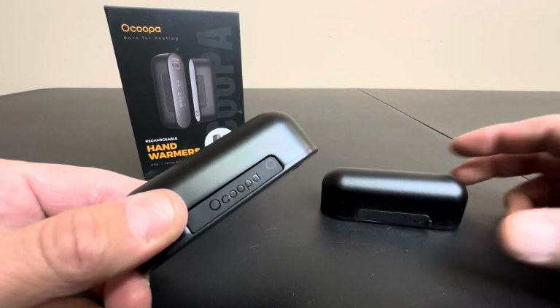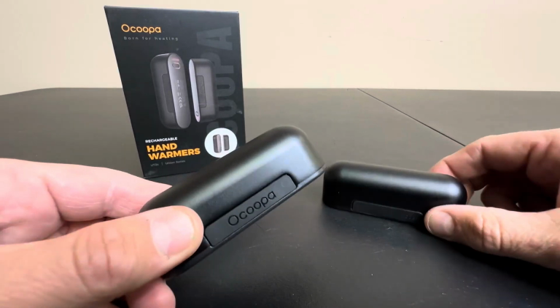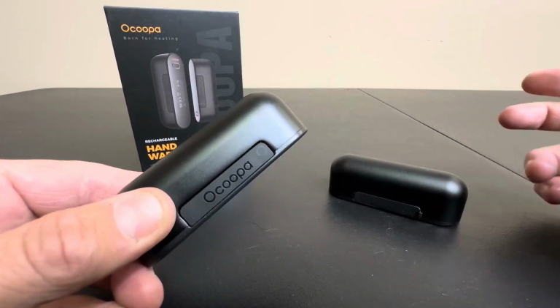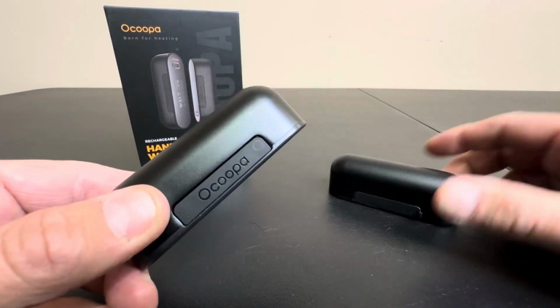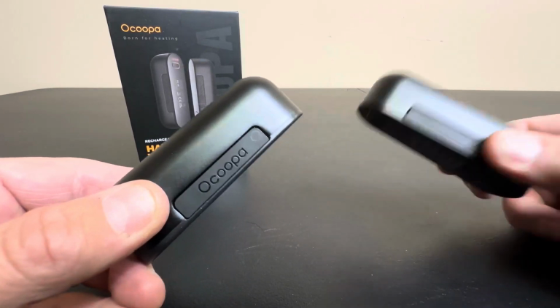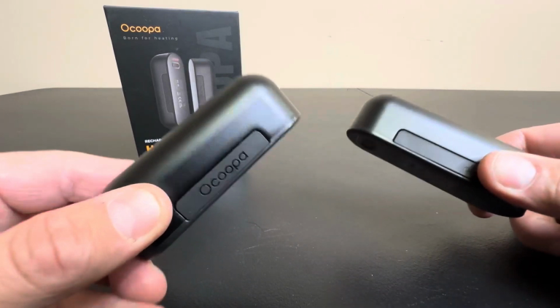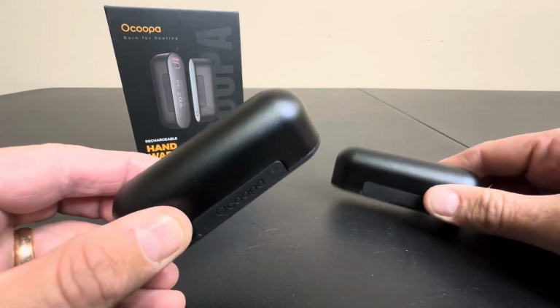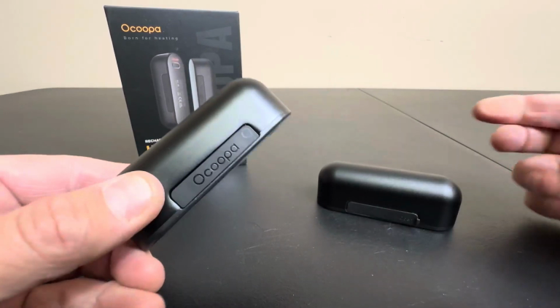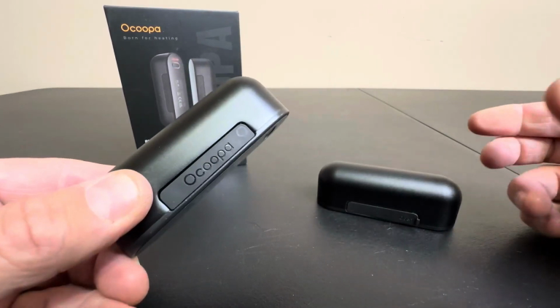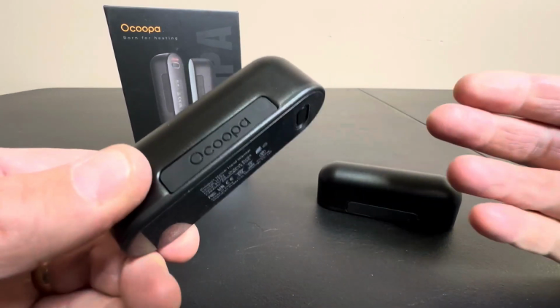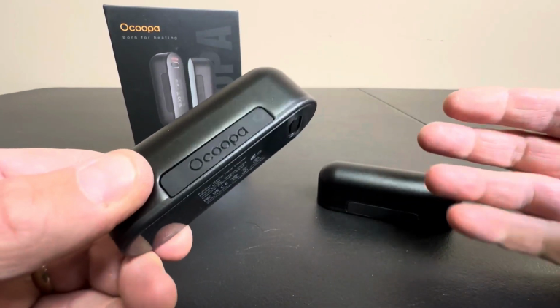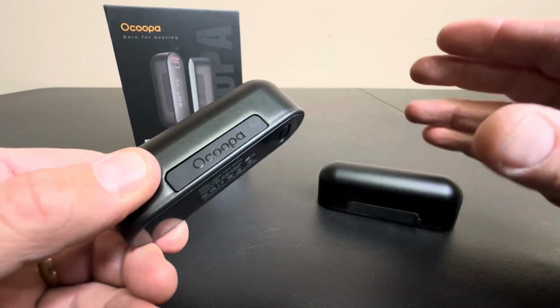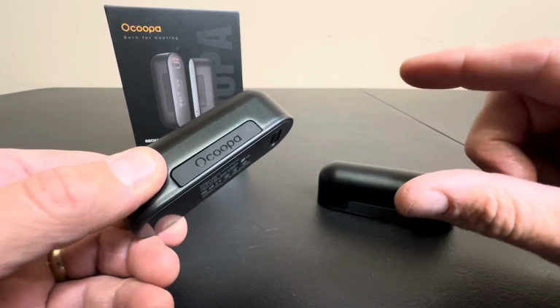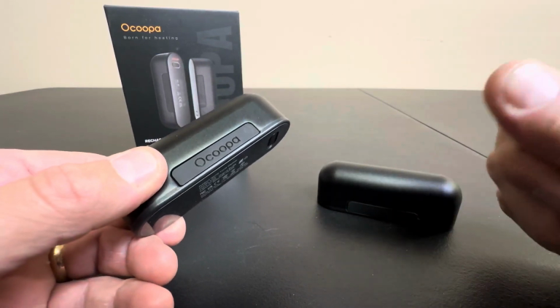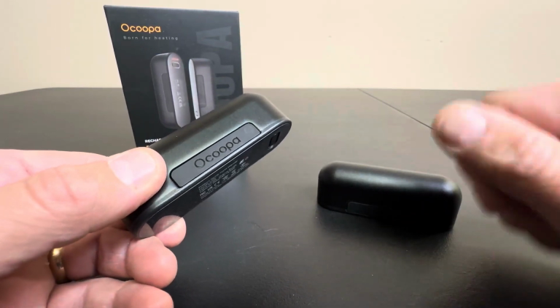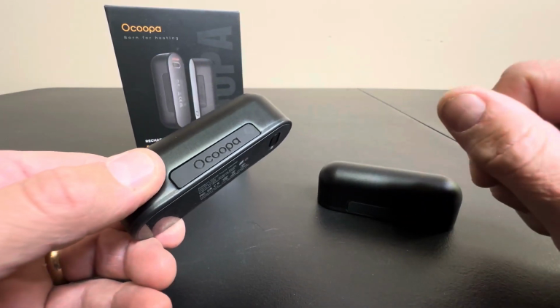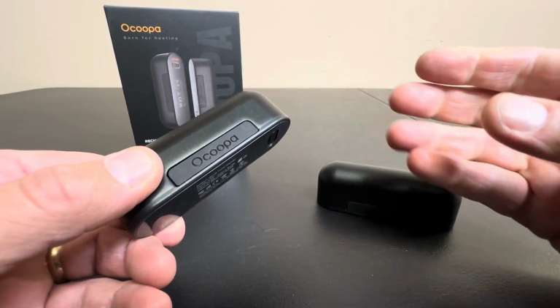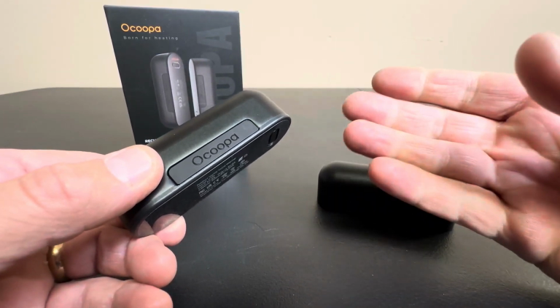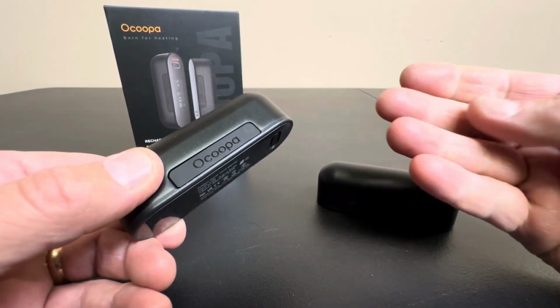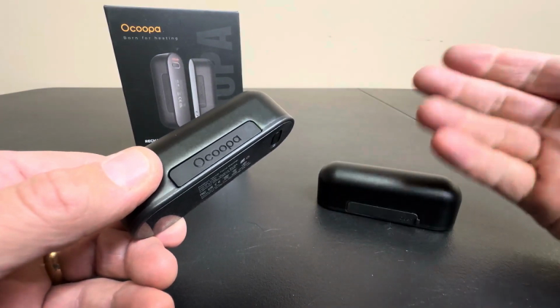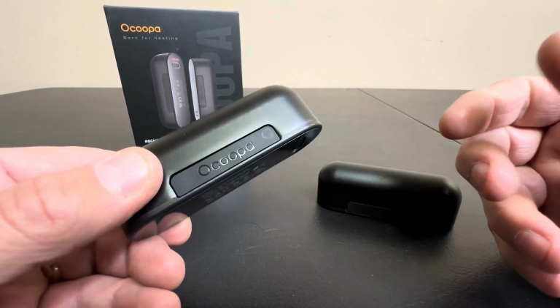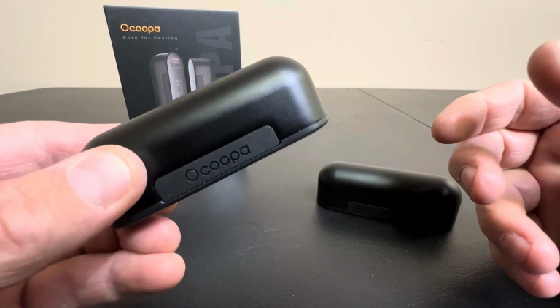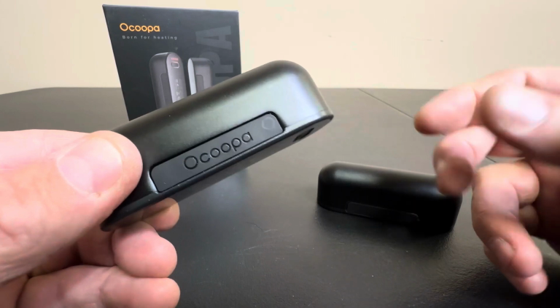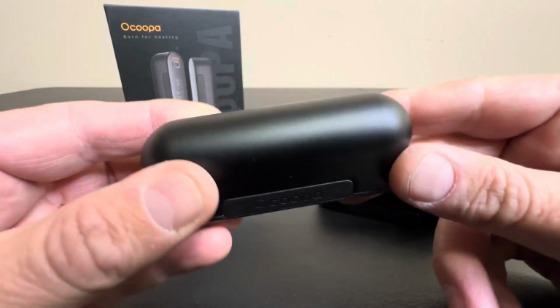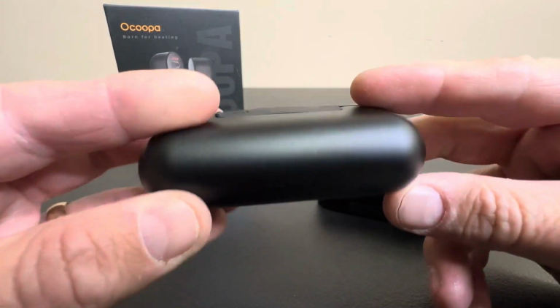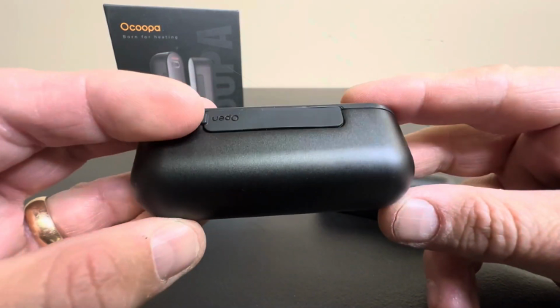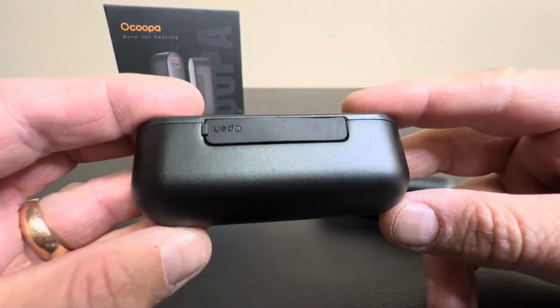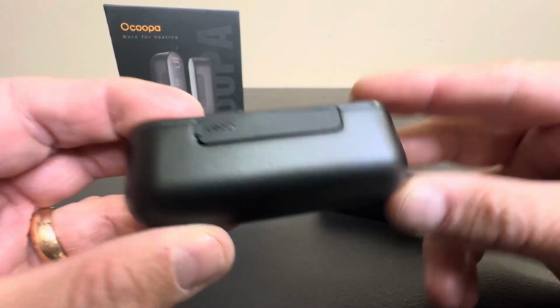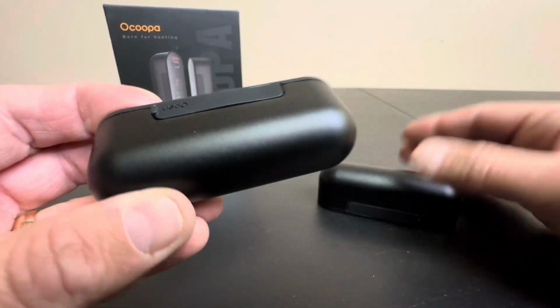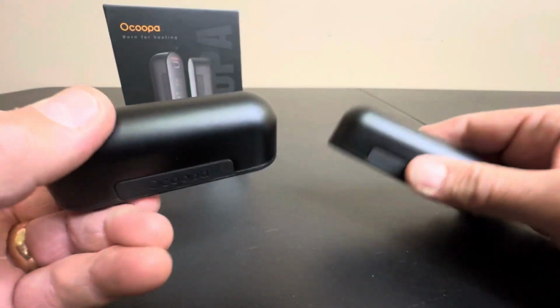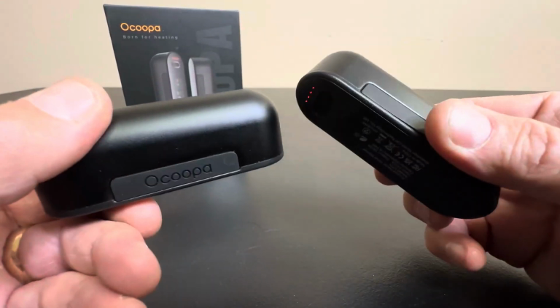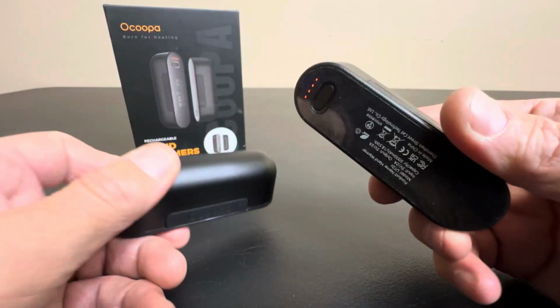Hey everyone, today I'm taking a look at a technological leap in hand warmers. When I was a kid, they had these little bags you would buy. You'd break them once and then put them in your pockets. They'd stay hot for about 20 minutes and then they were done, and you had to buy tons of them. And now we have this.